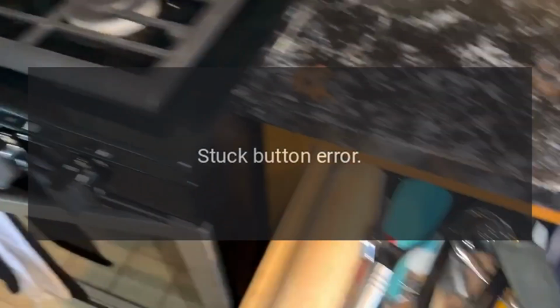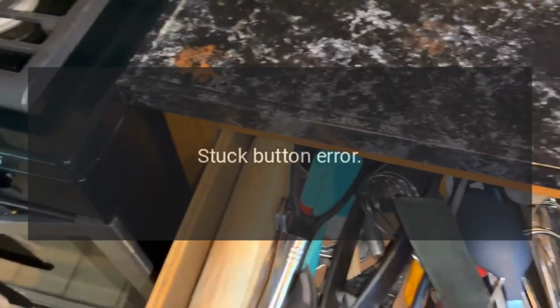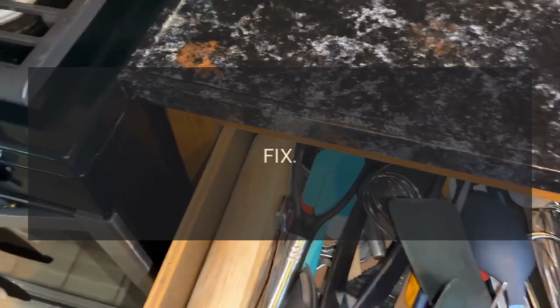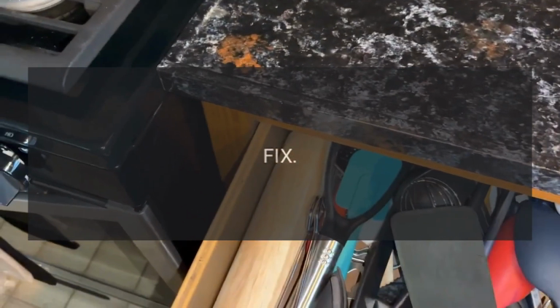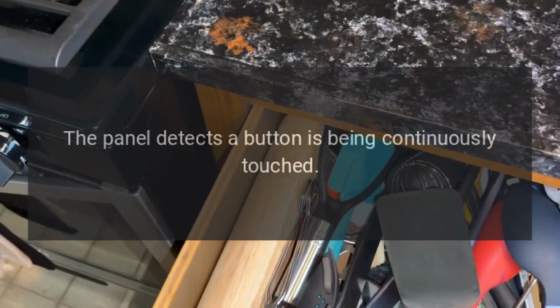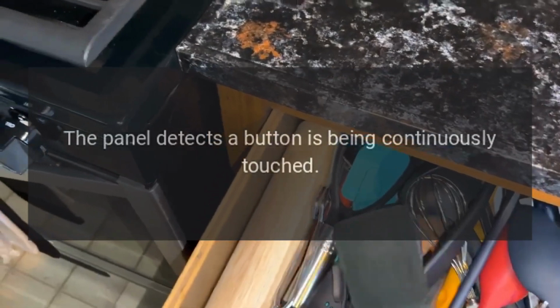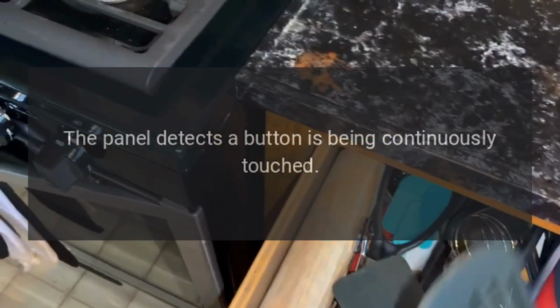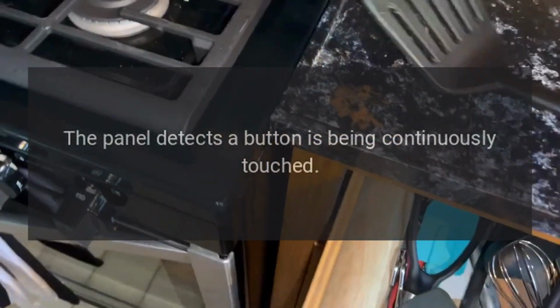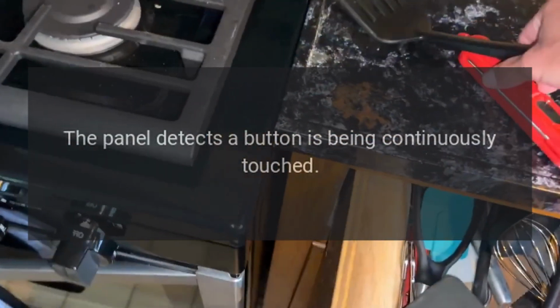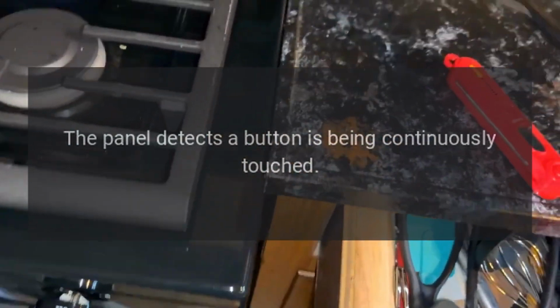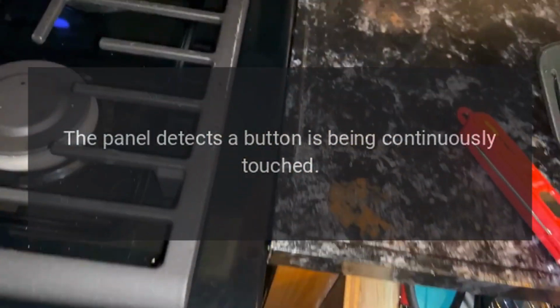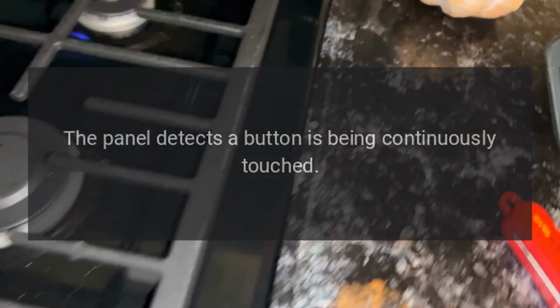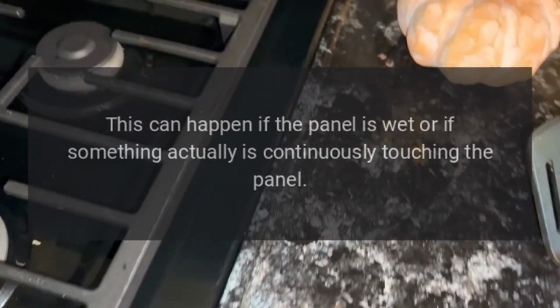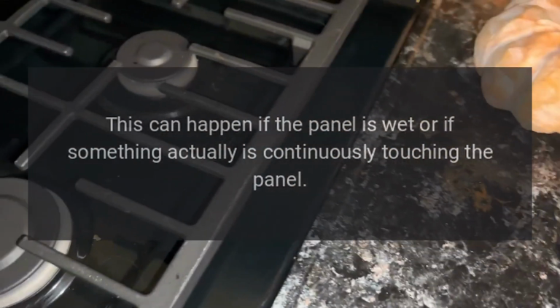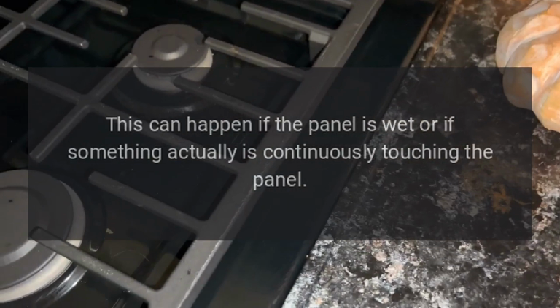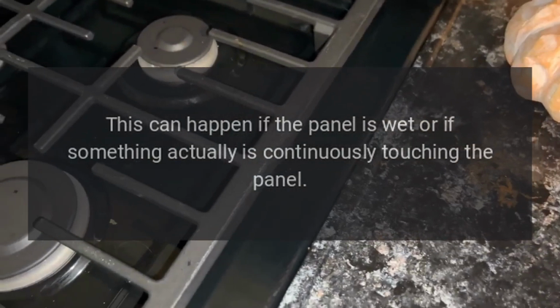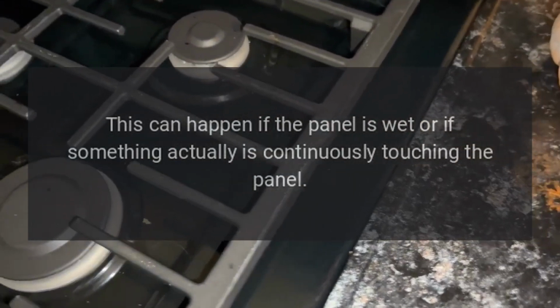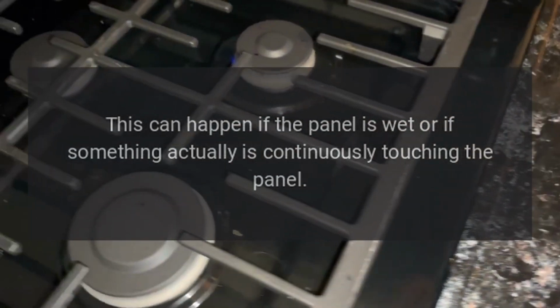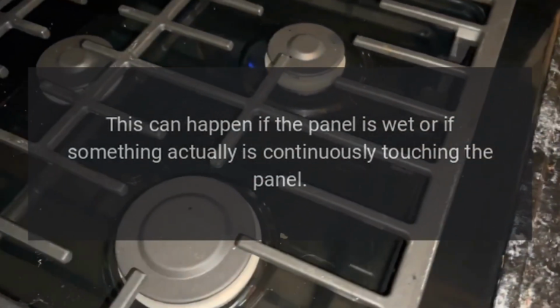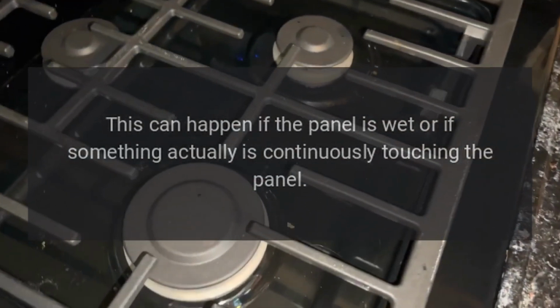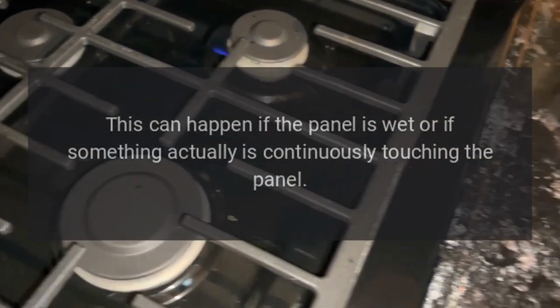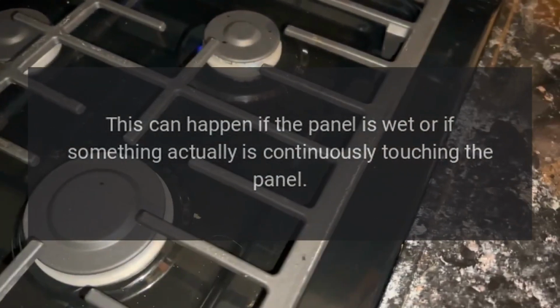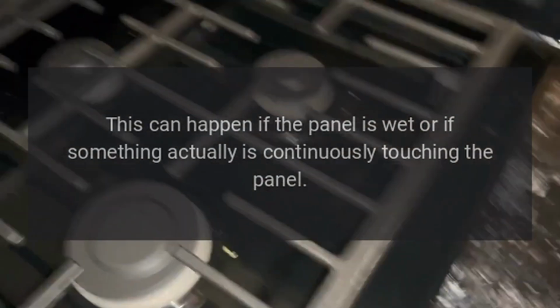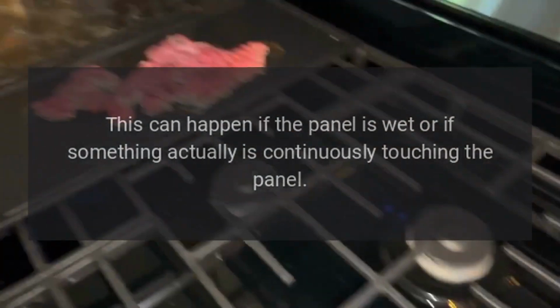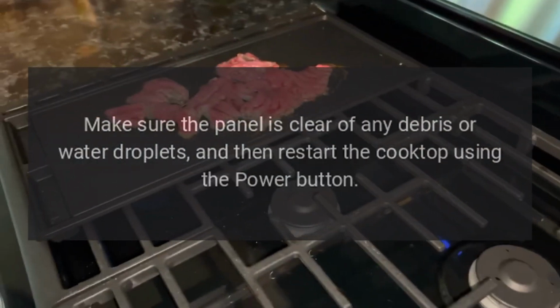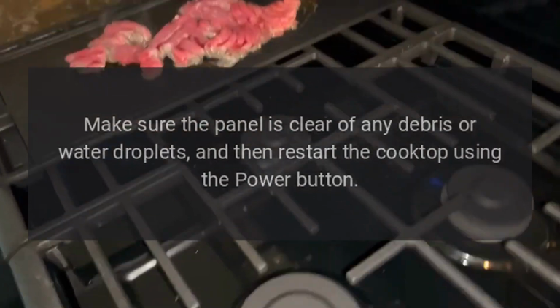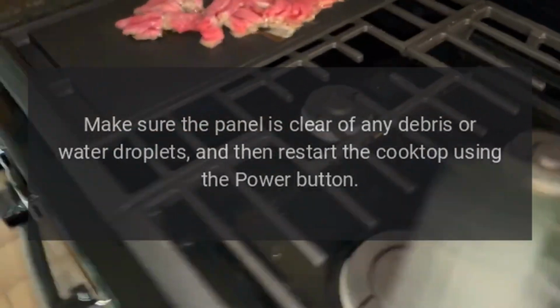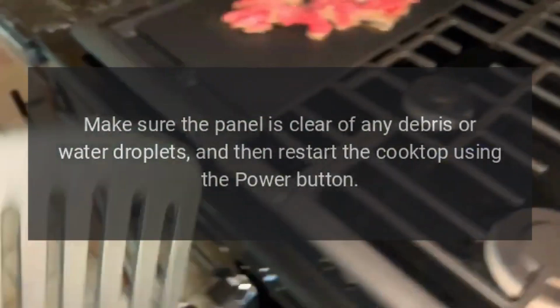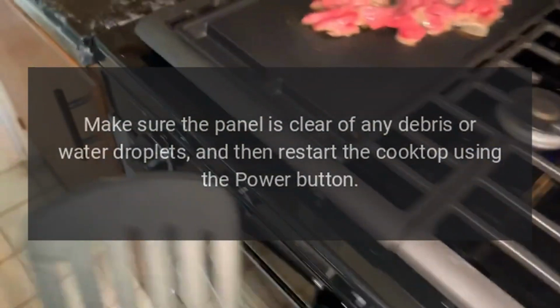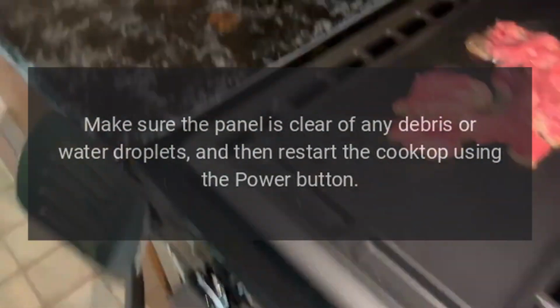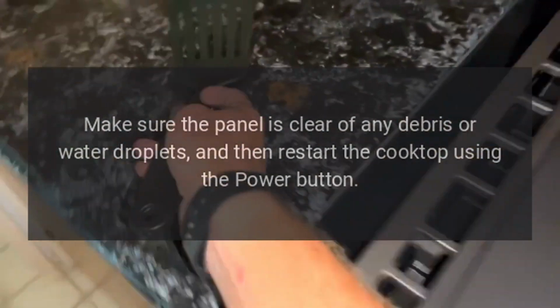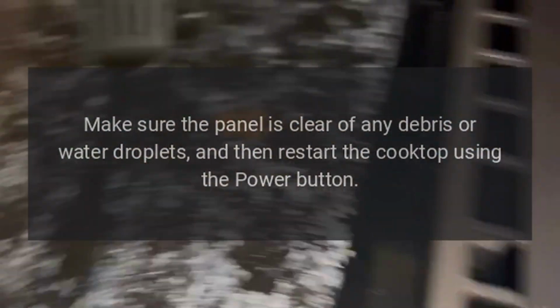Code D0 — problem: stuck button error. Fix: the panel detects a button is being continuously touched. This can happen if the panel is wet or if something is continuously touching the panel. Make sure the panel is clear of any debris or water droplets.